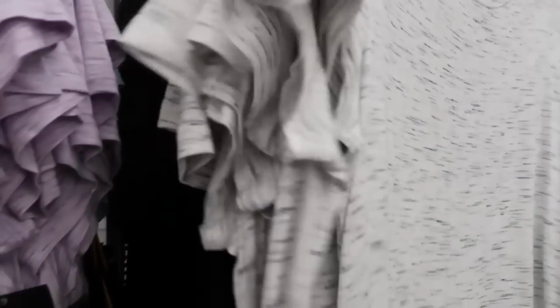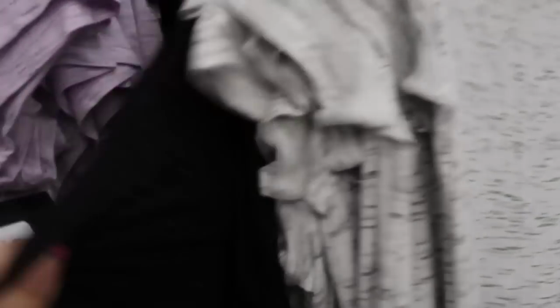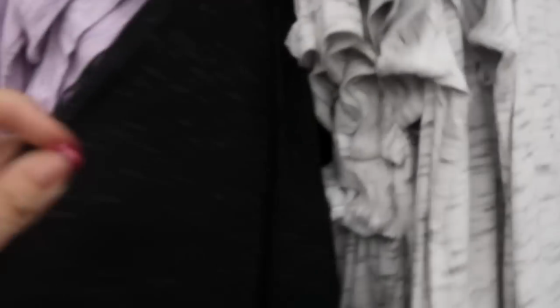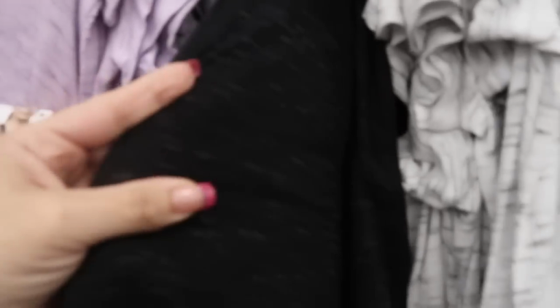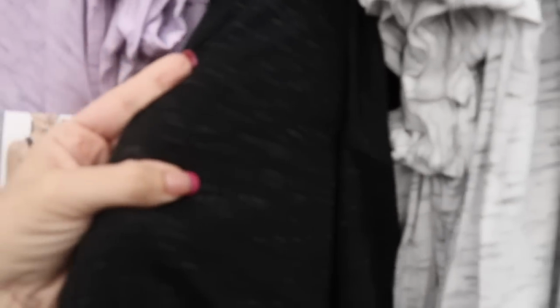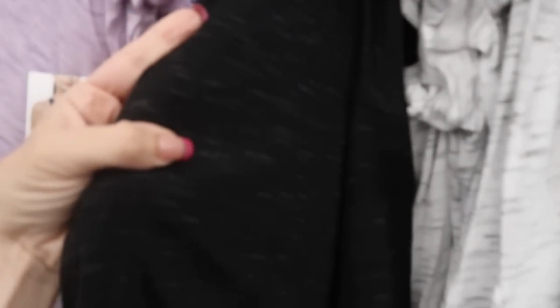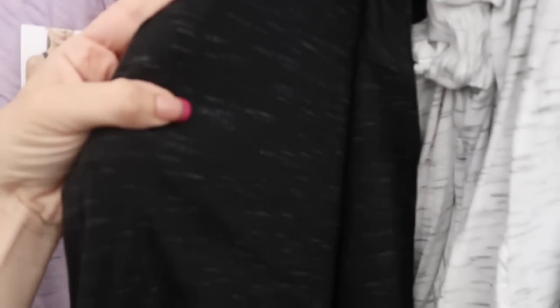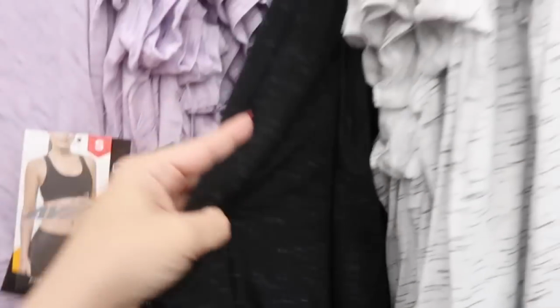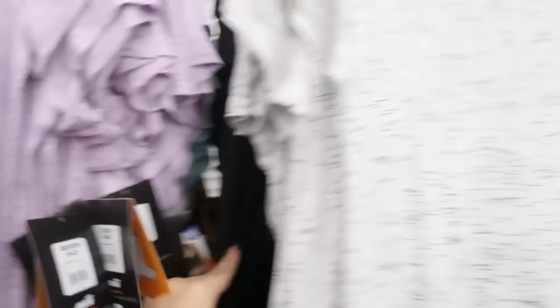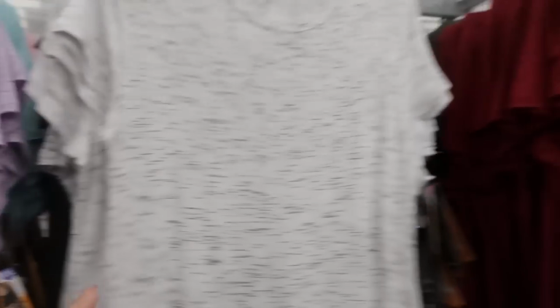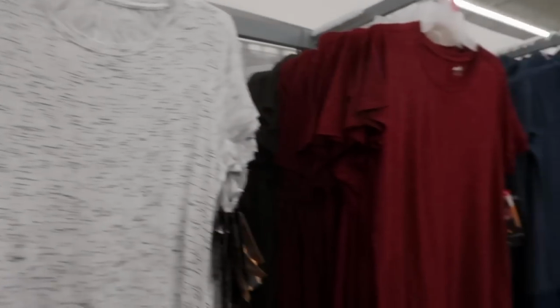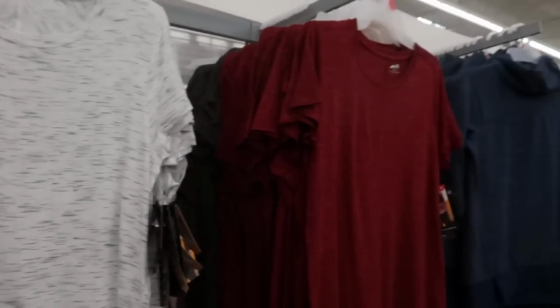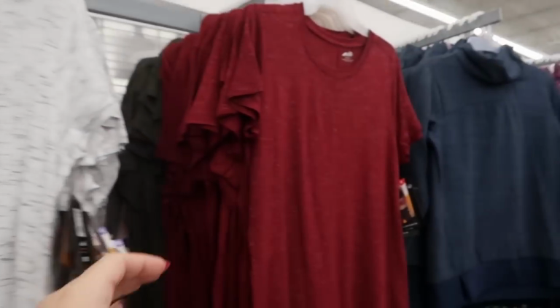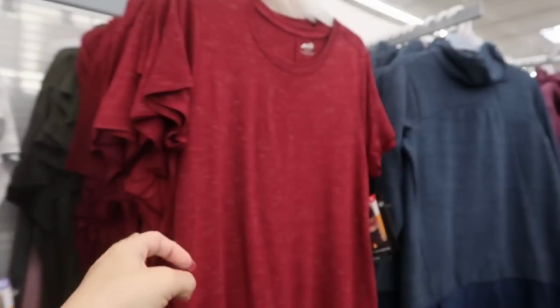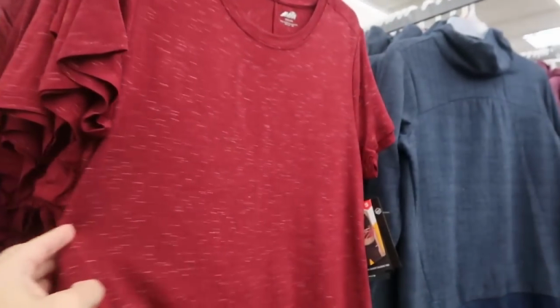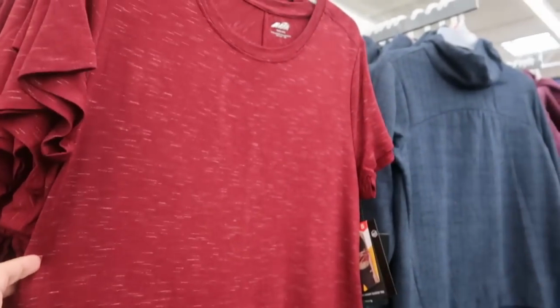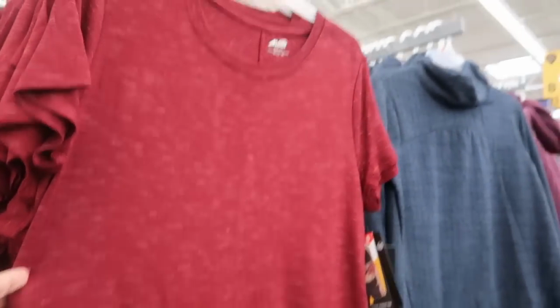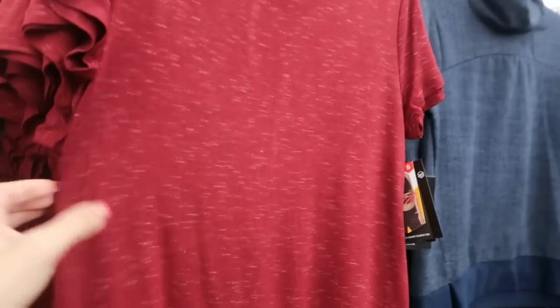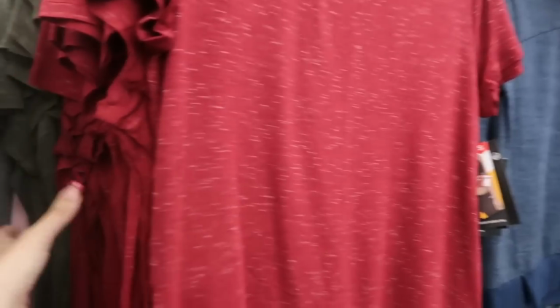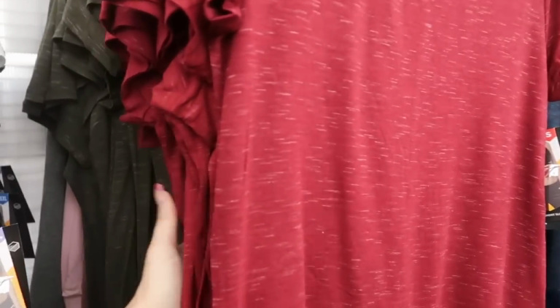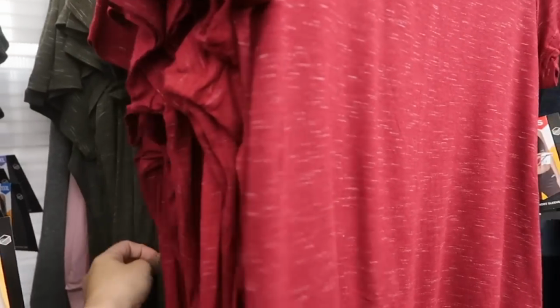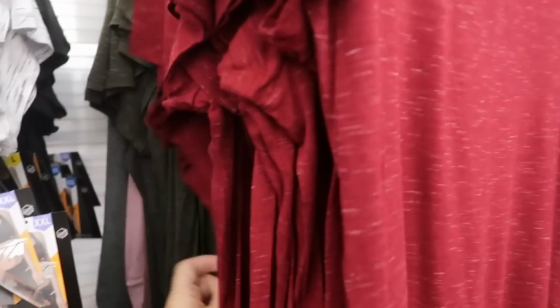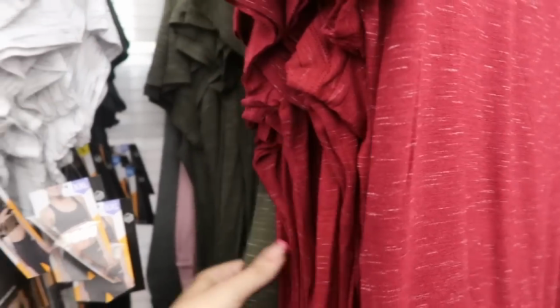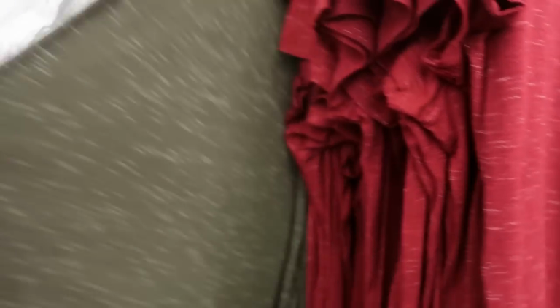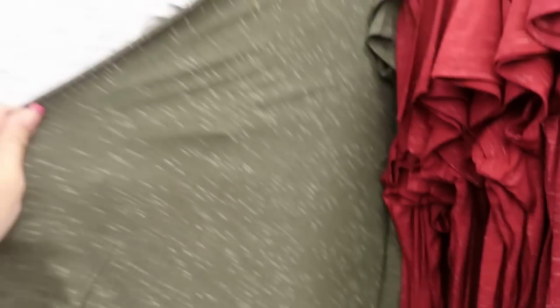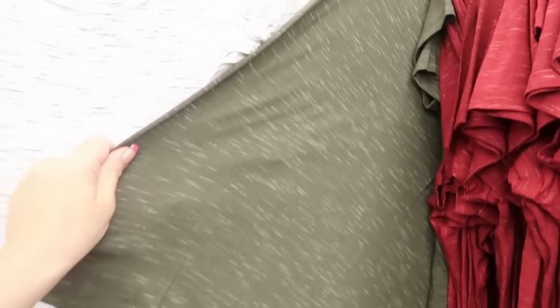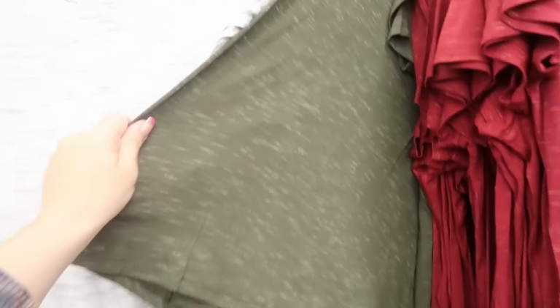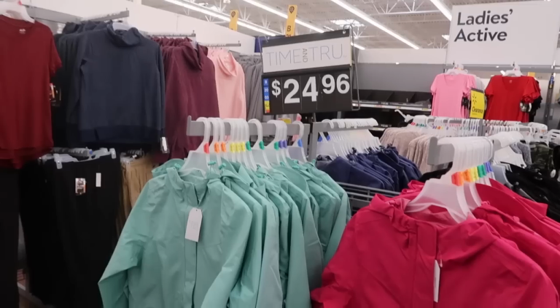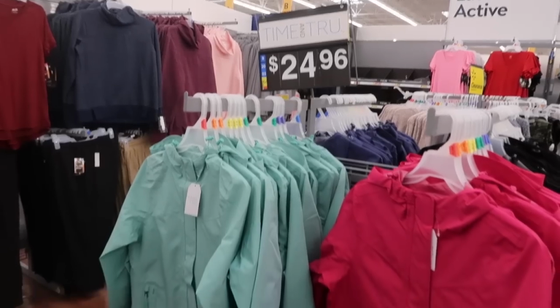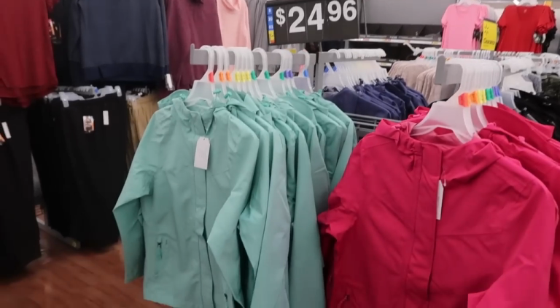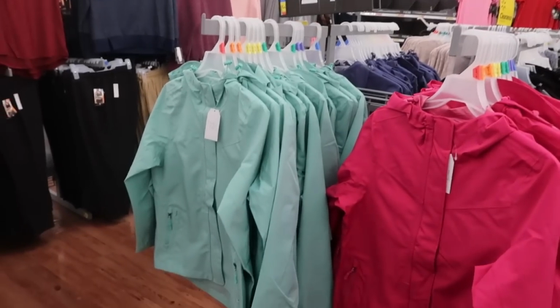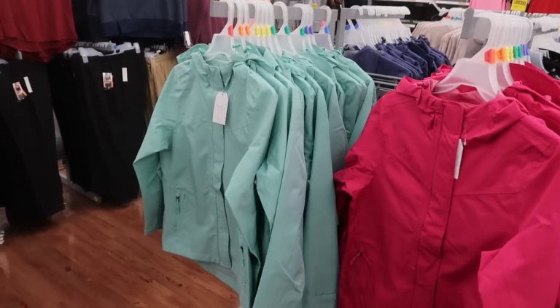They come in this purple, a white with black and gray, a black with some gray in there, a burgundy red, and an olive green.